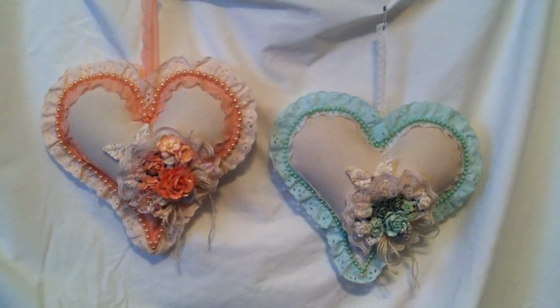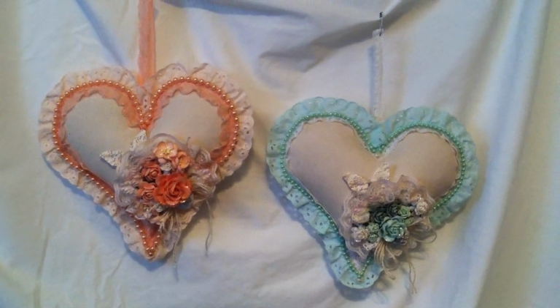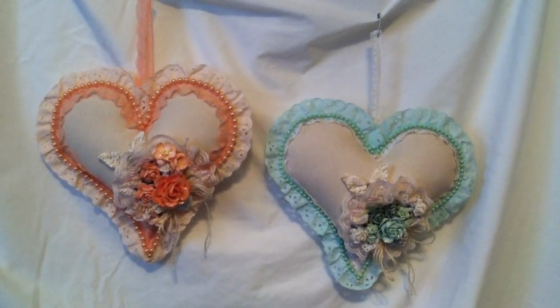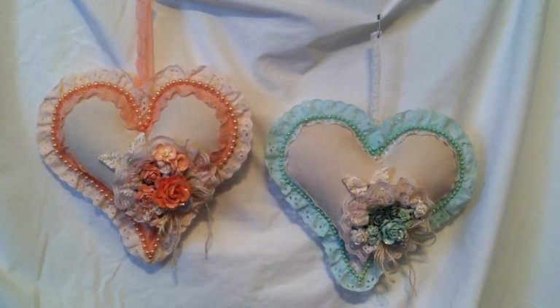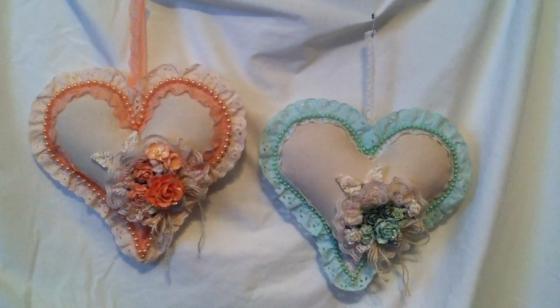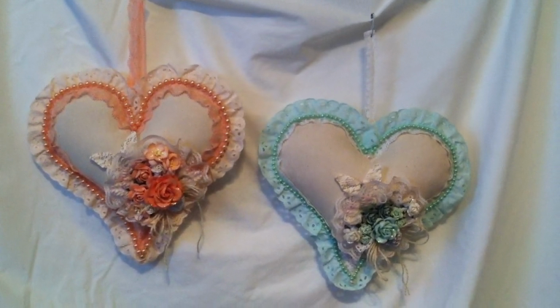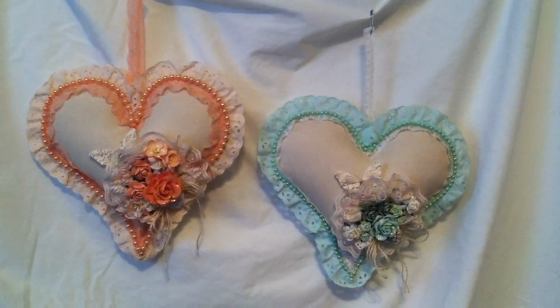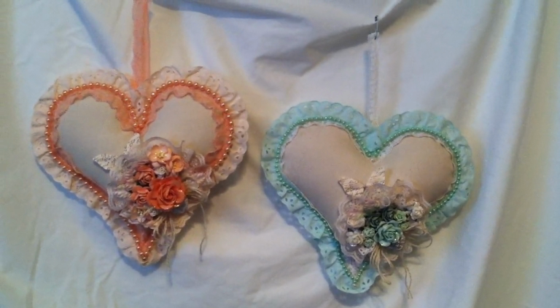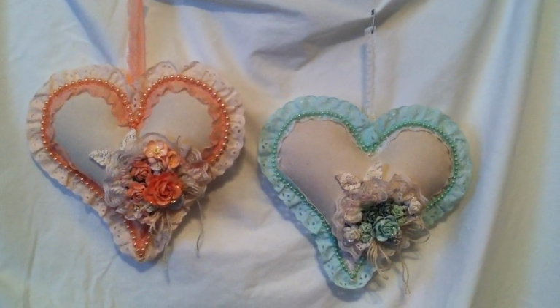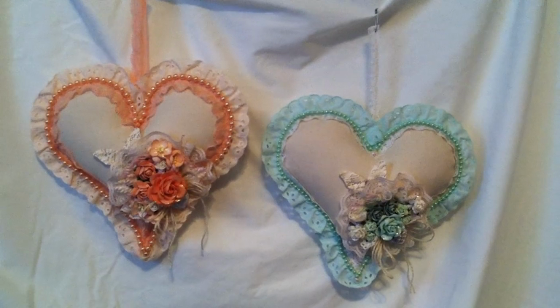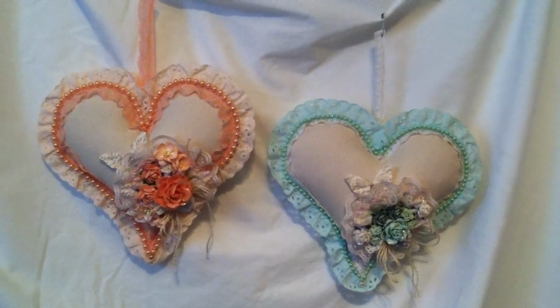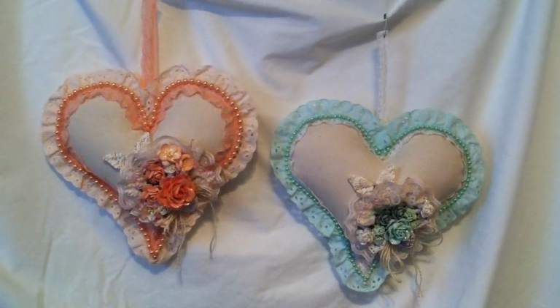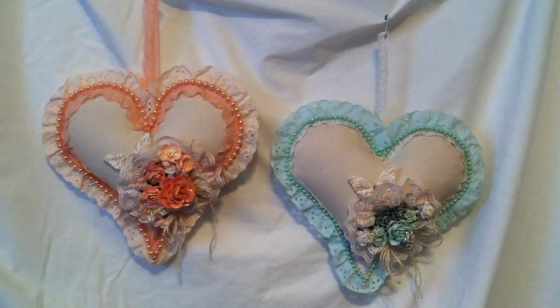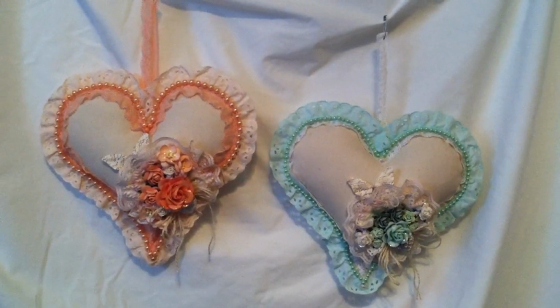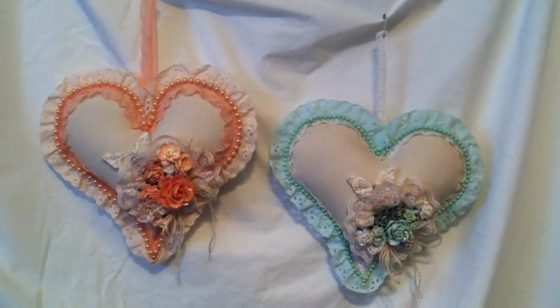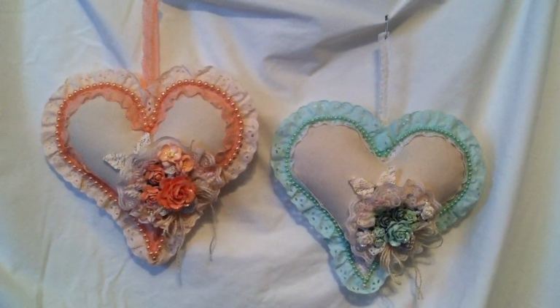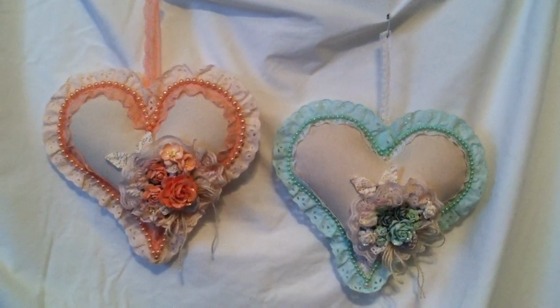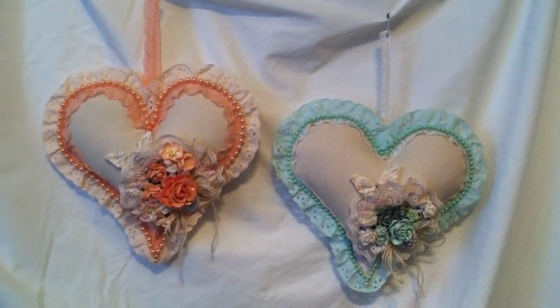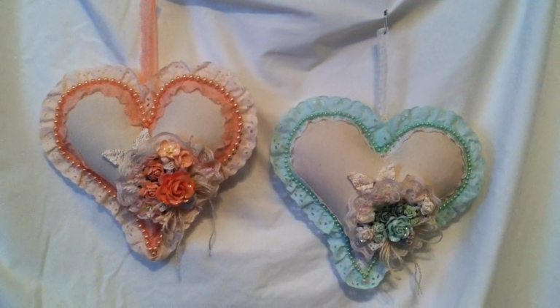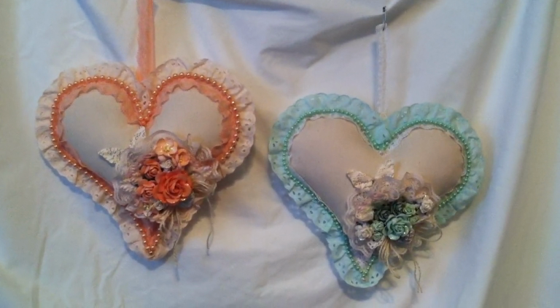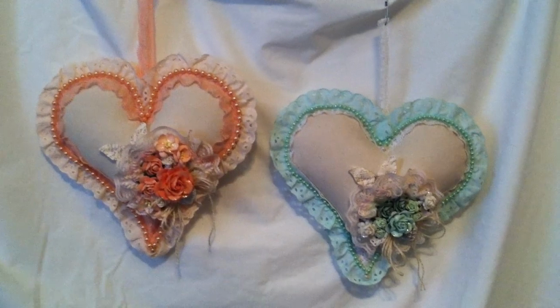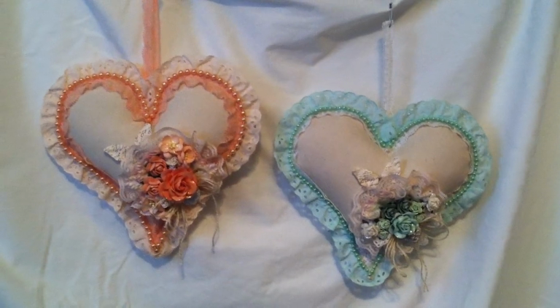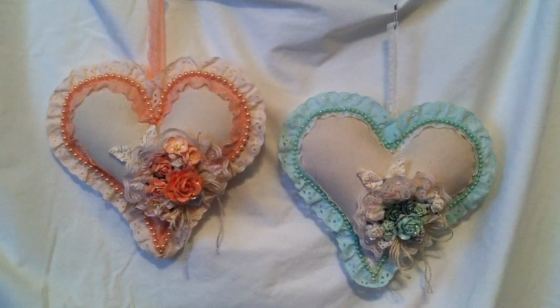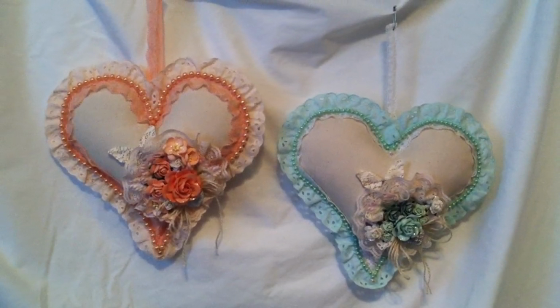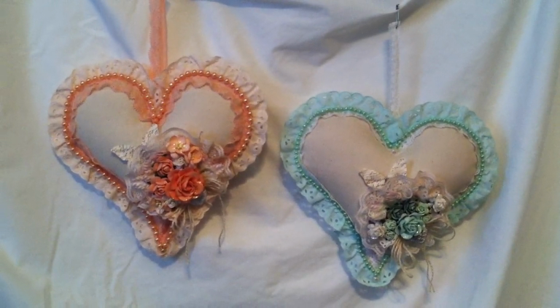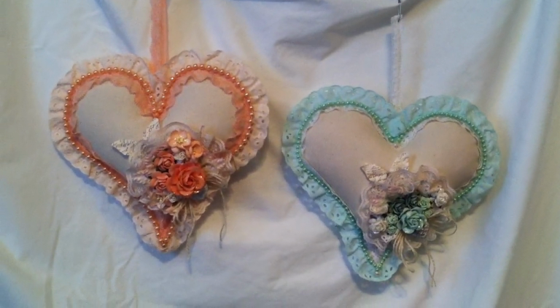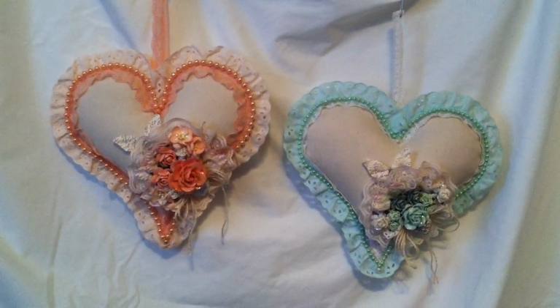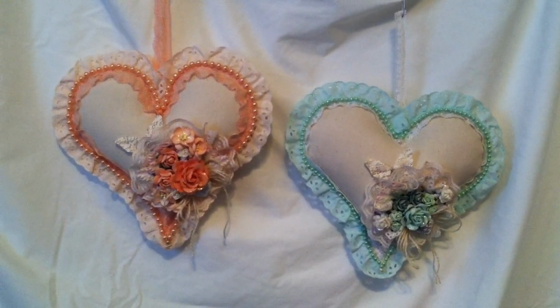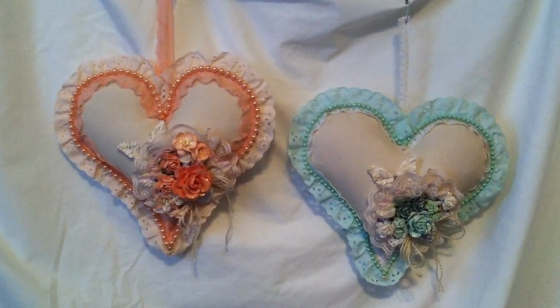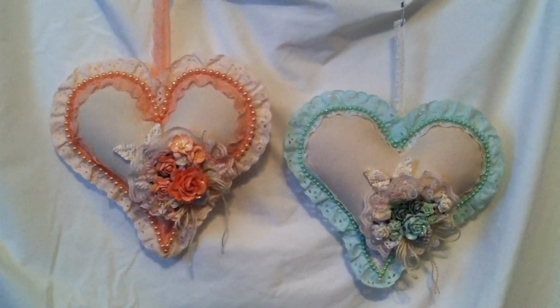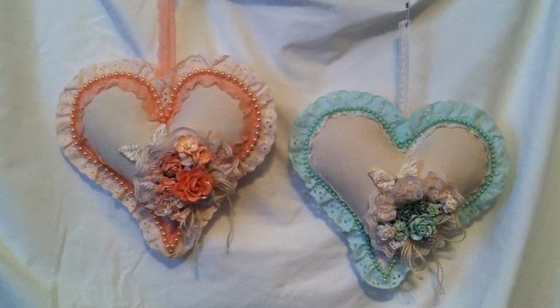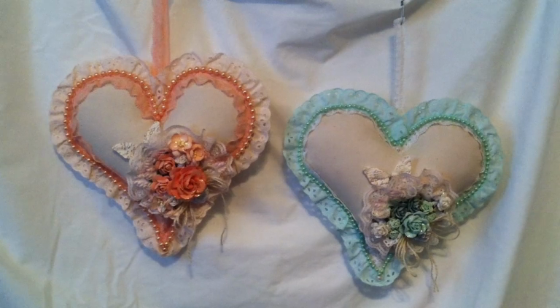Hi guys, it's Nicole and welcome to Day 4 of the 5 Days of Art Tag Challenge on Facebook. These are two no-sew pillows that I made. This is my Day 4 creation.